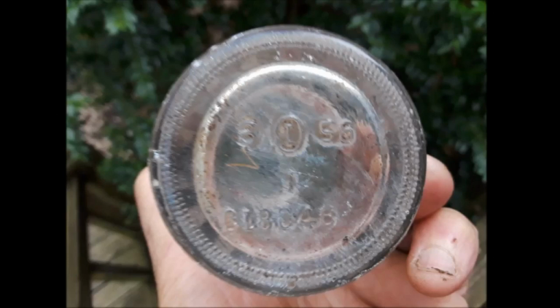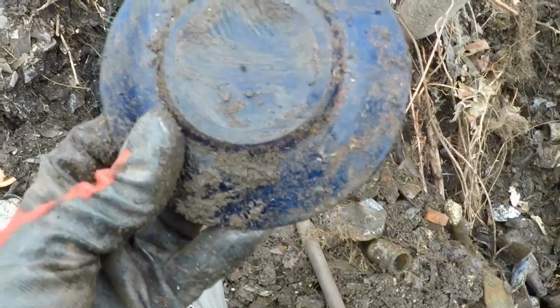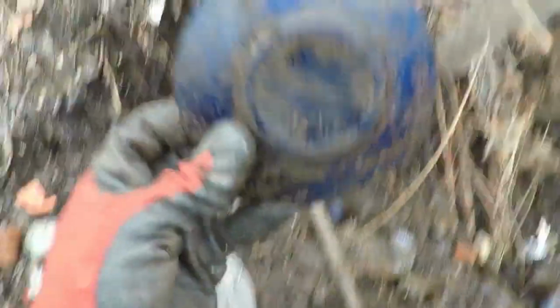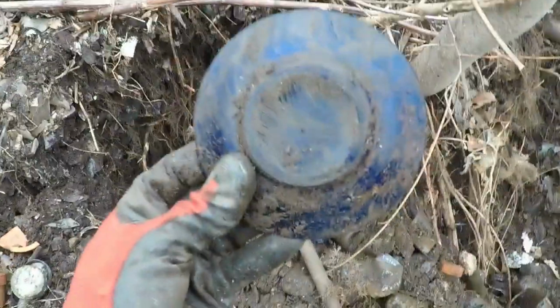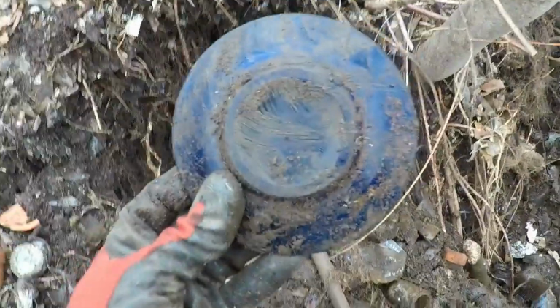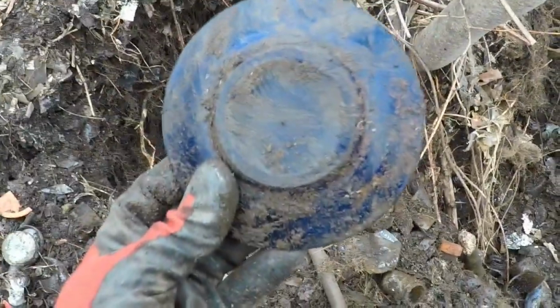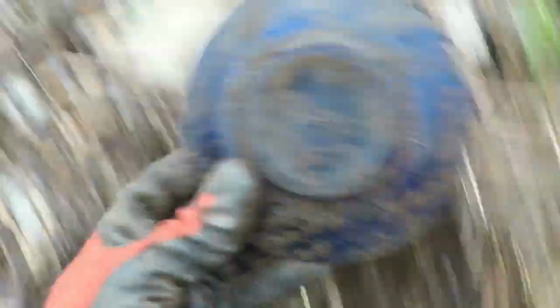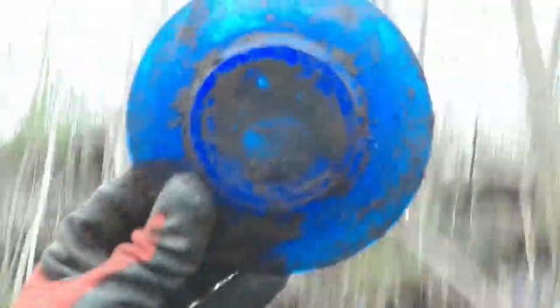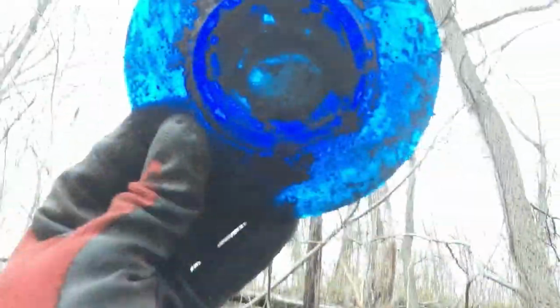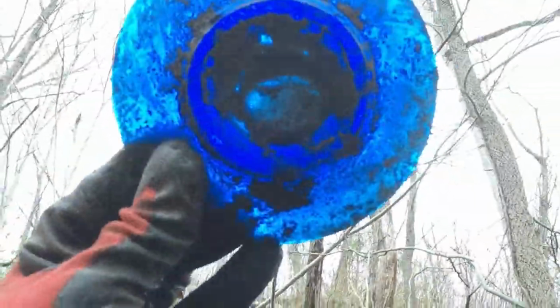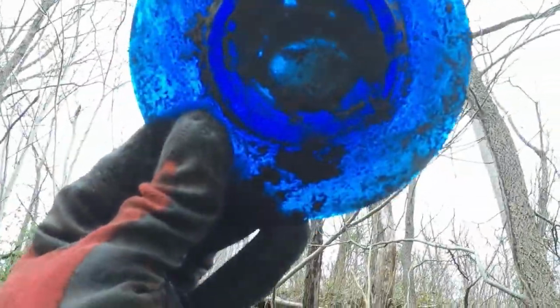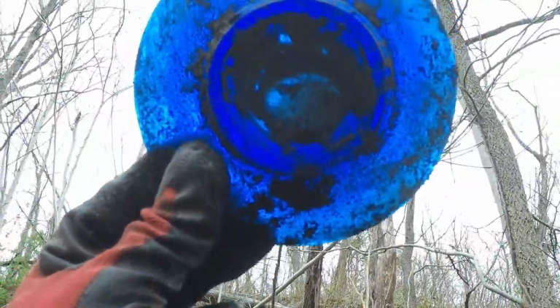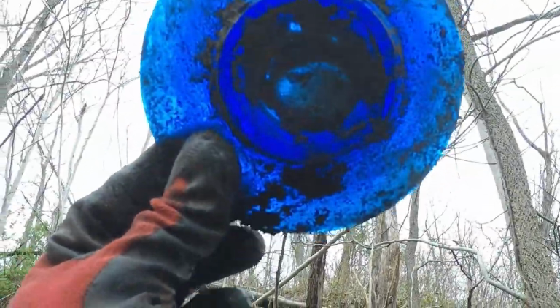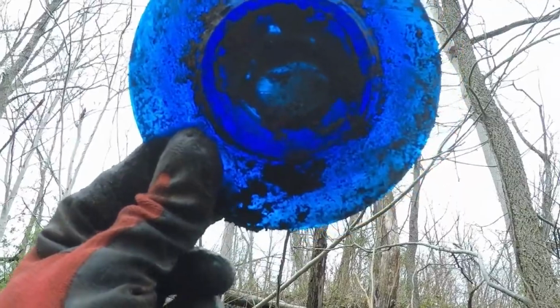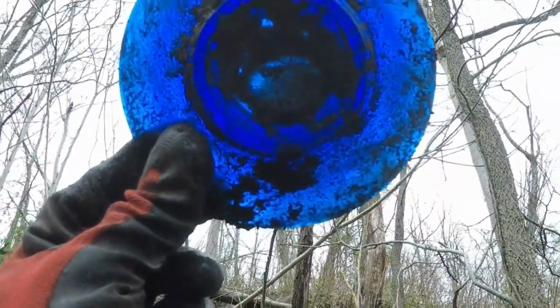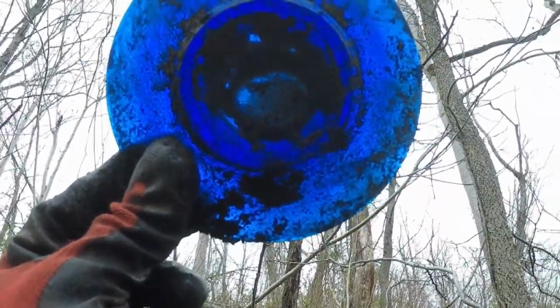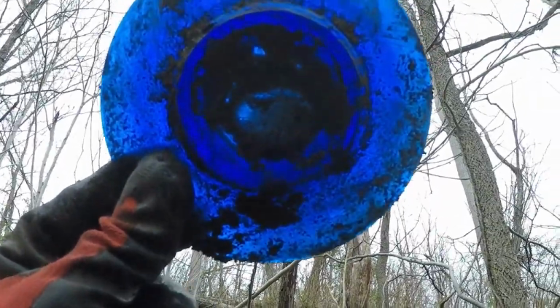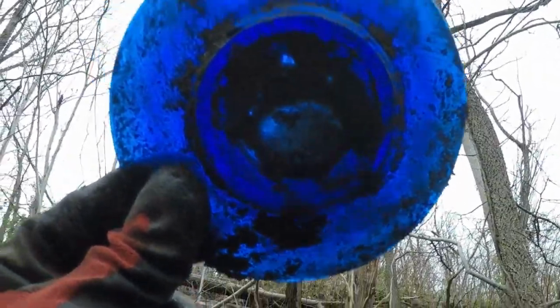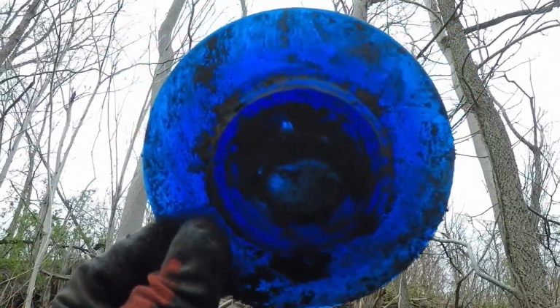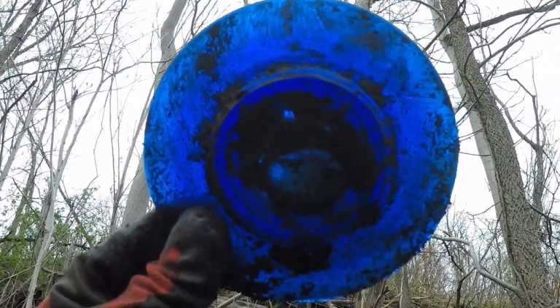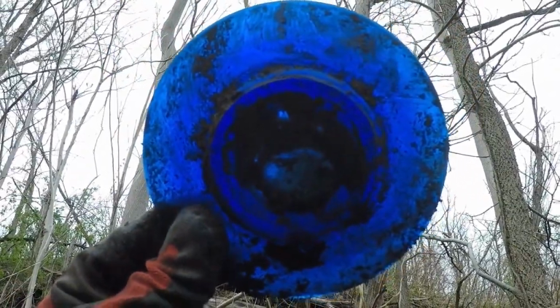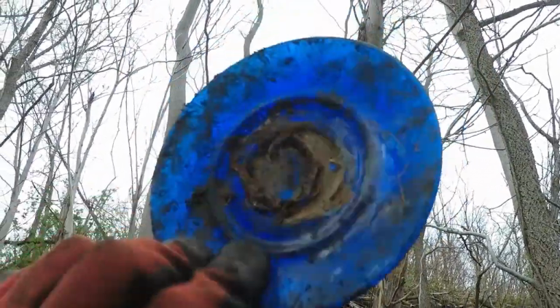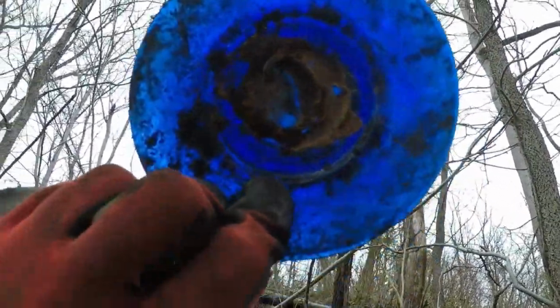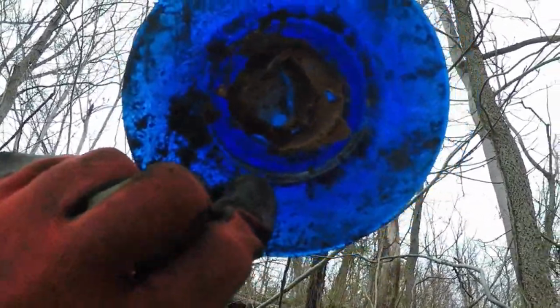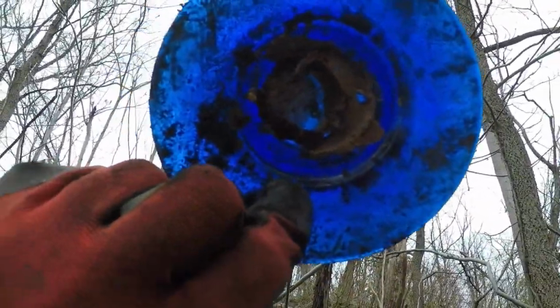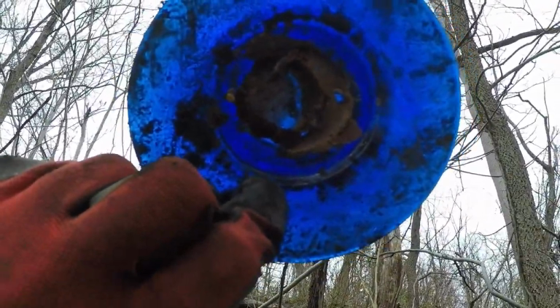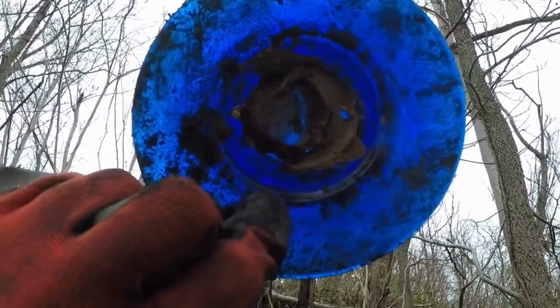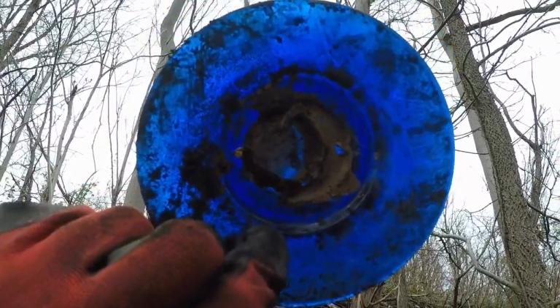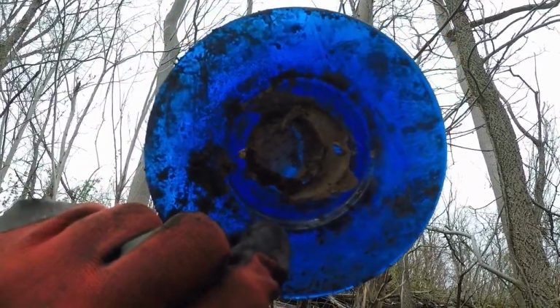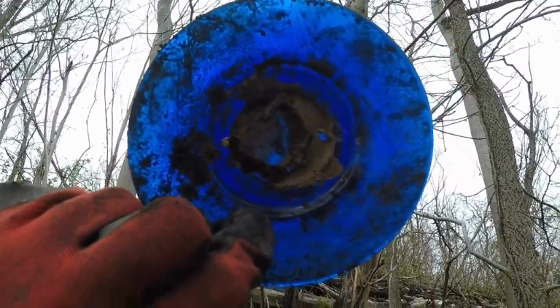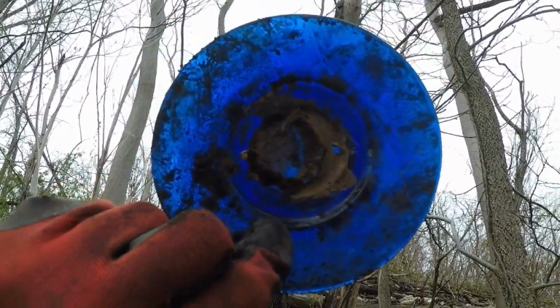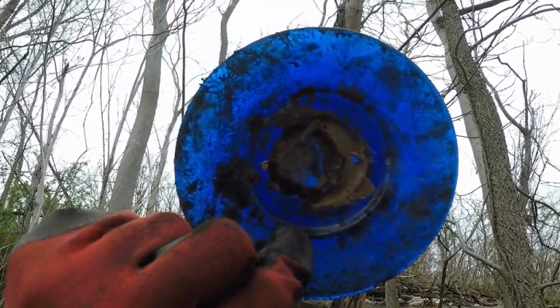I found a little cobalt blue plate. You got to hold this stuff up to the light — look at that in a window. It's old, it's vintage. I'm taking that — that's a good find.